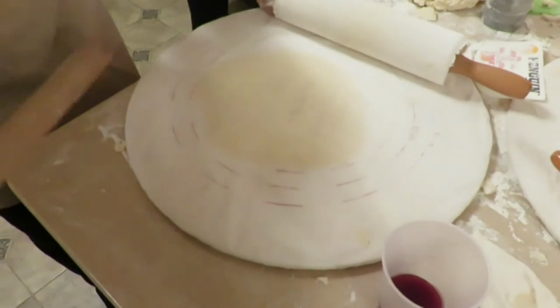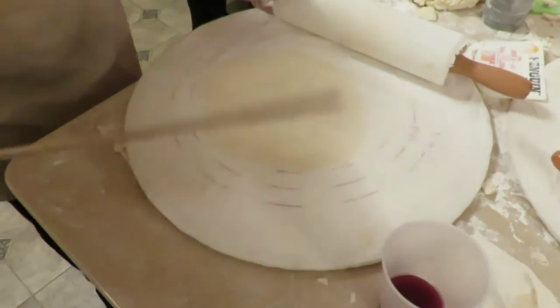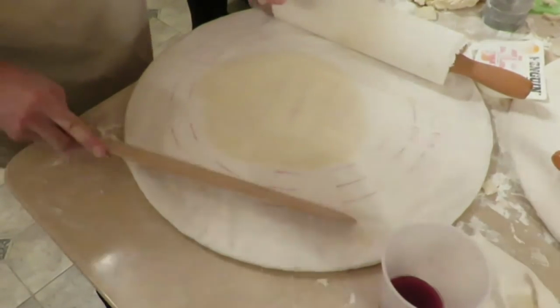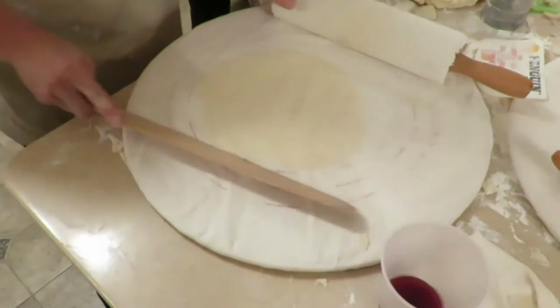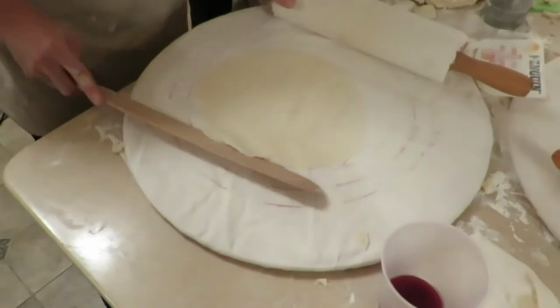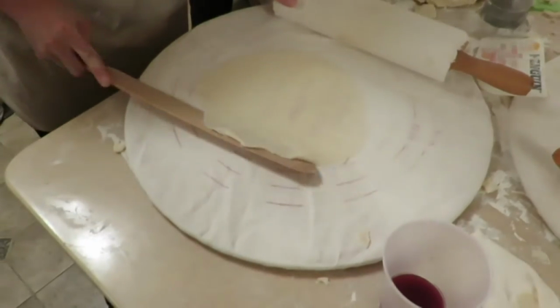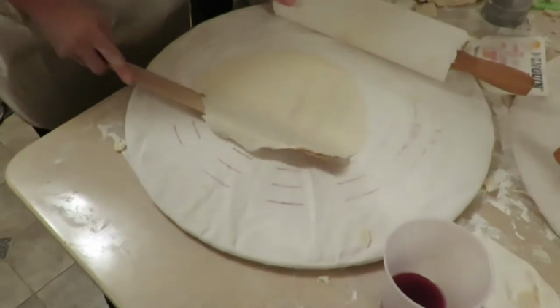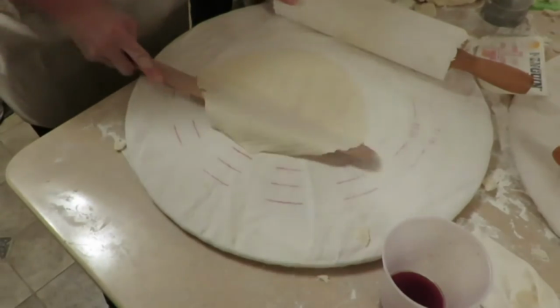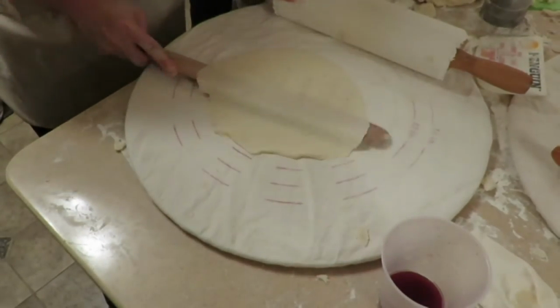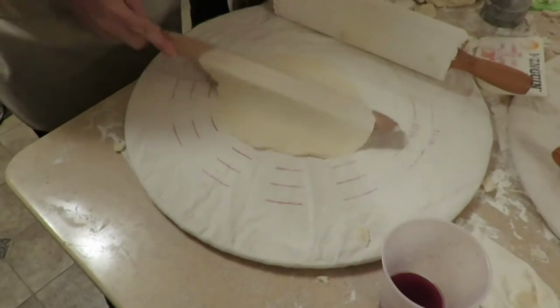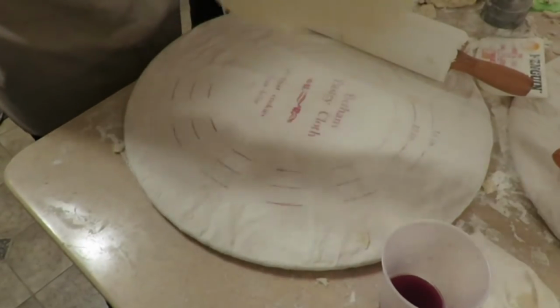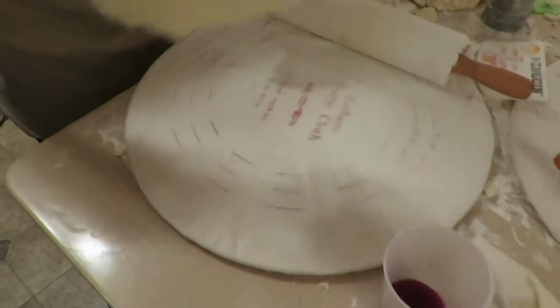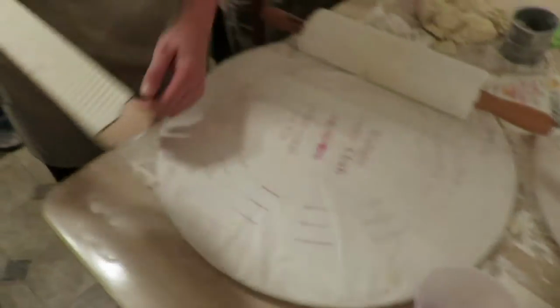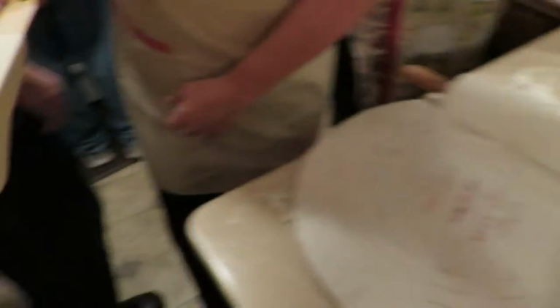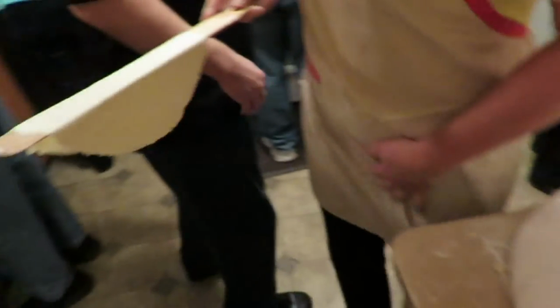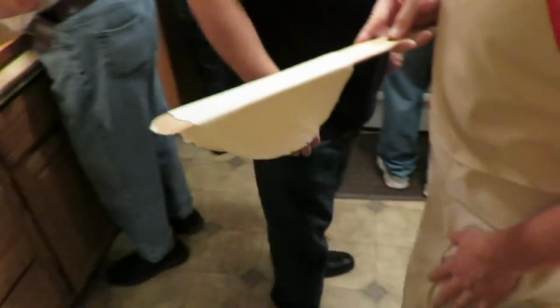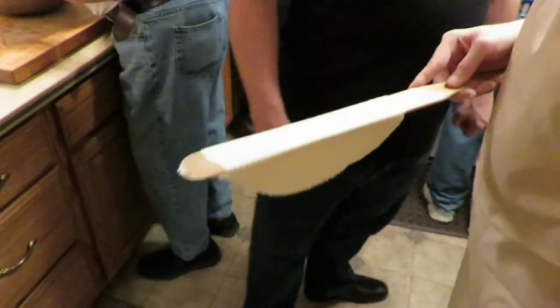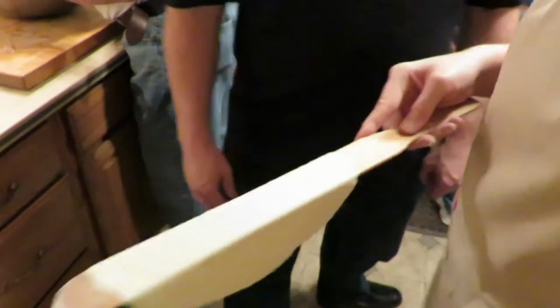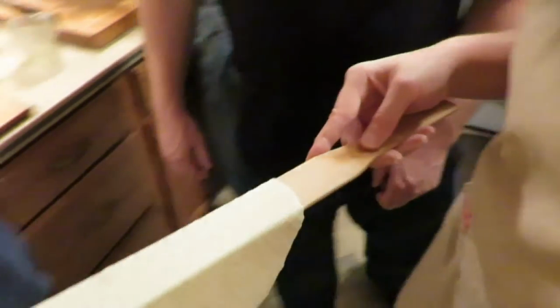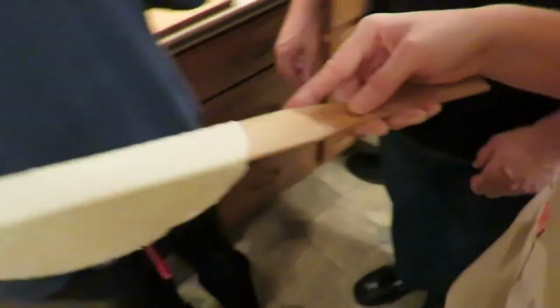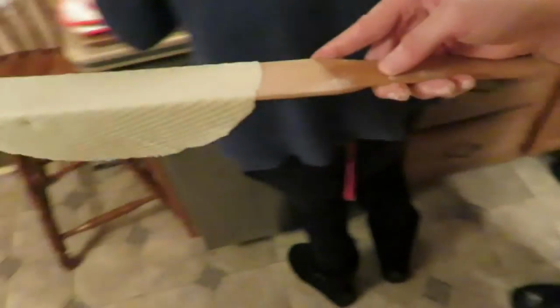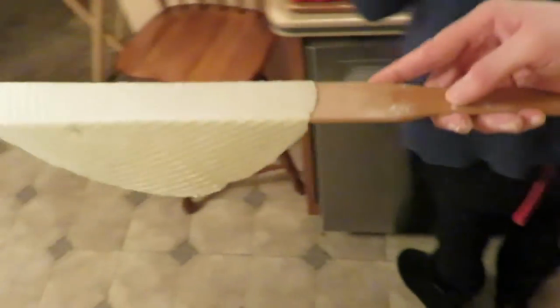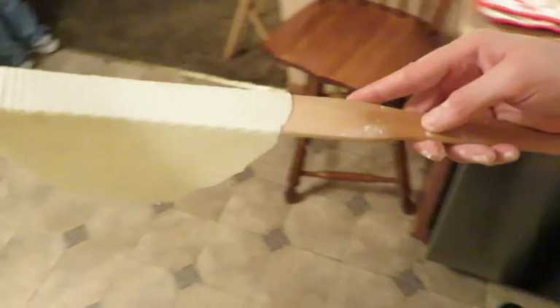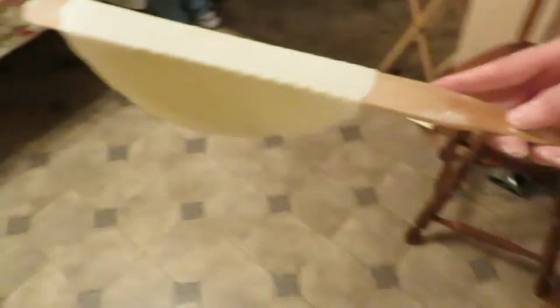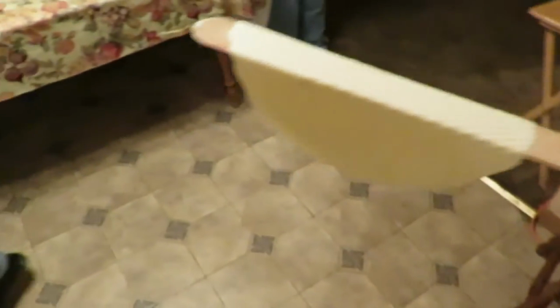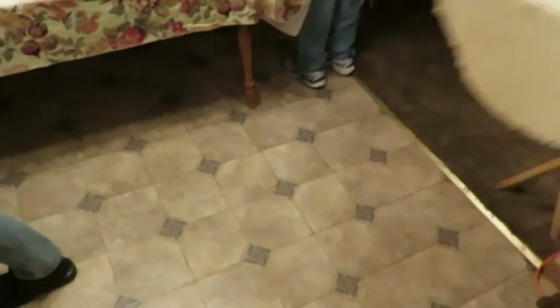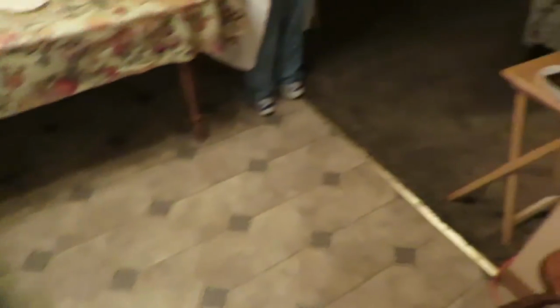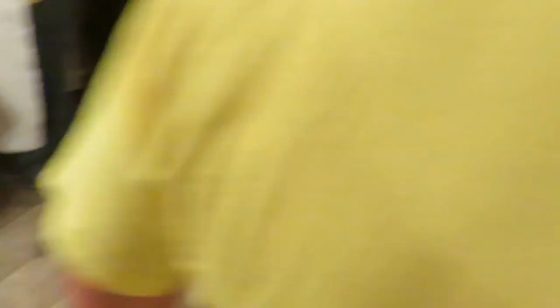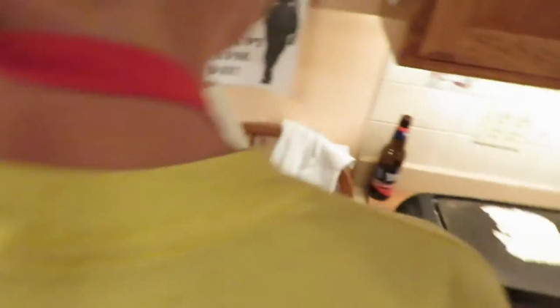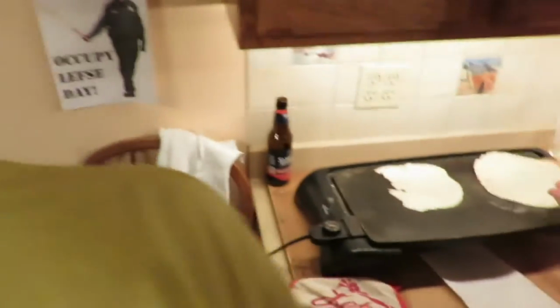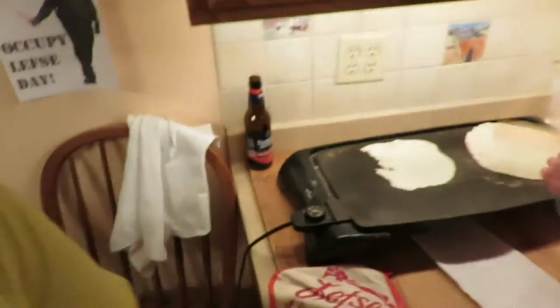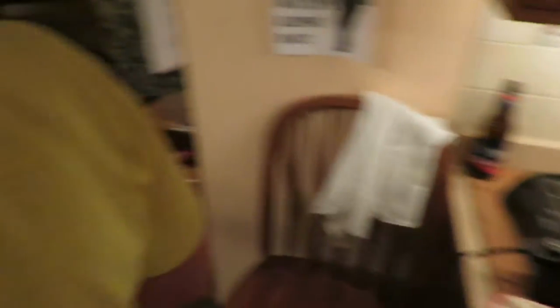Then the moment of truth. But of course, the Lefsa releases easily and she lifts it with her turner.